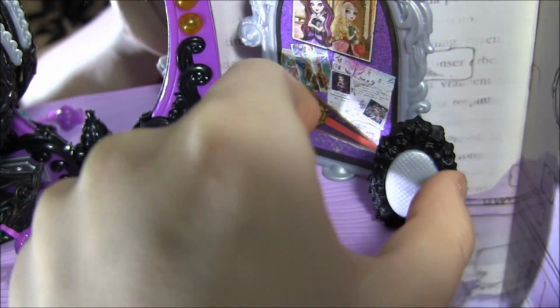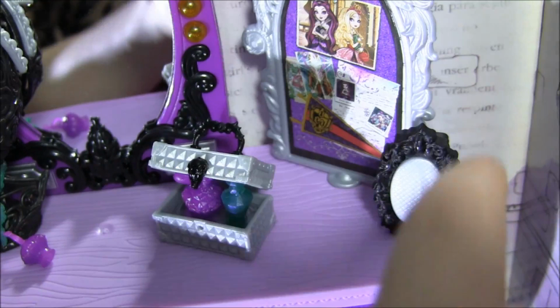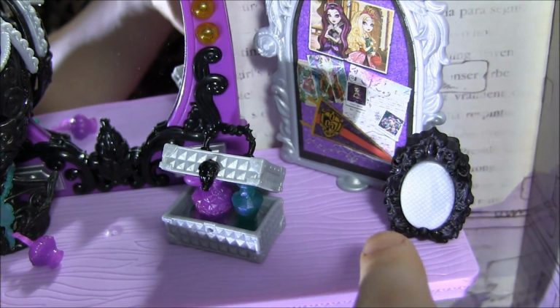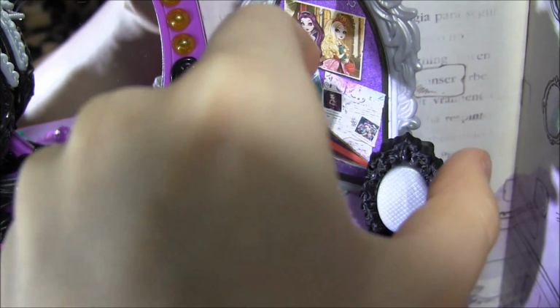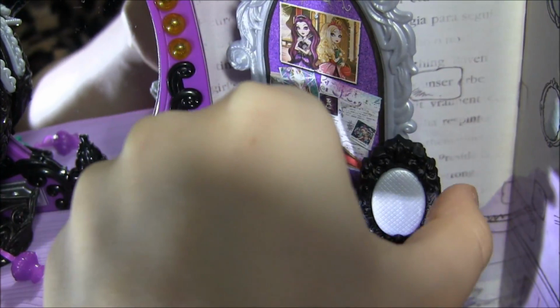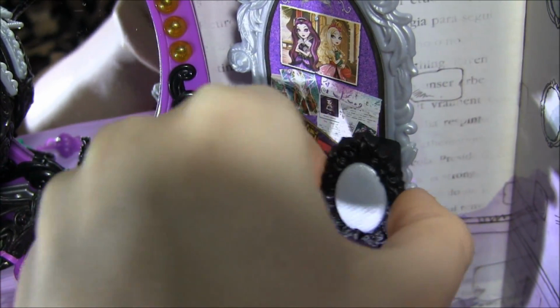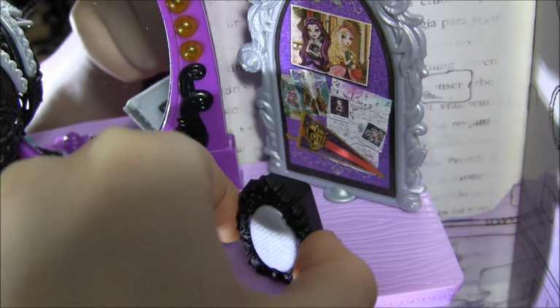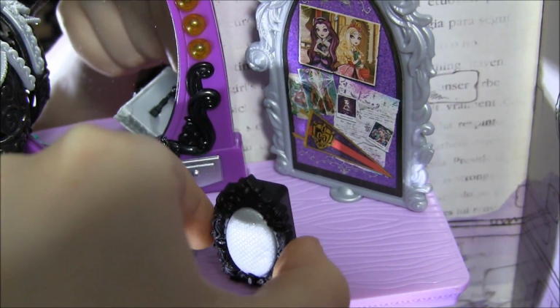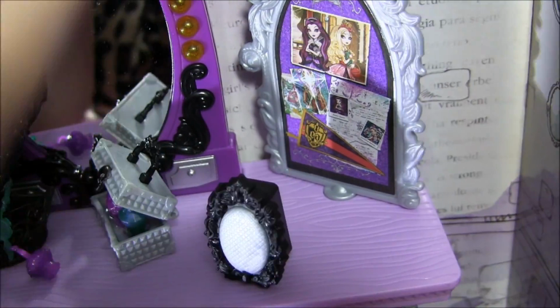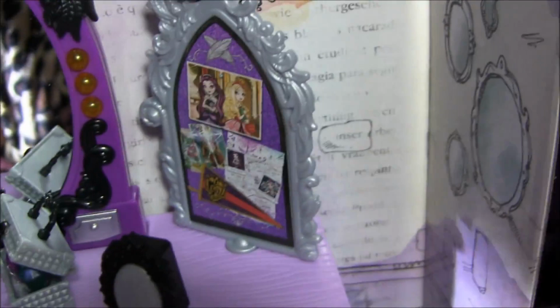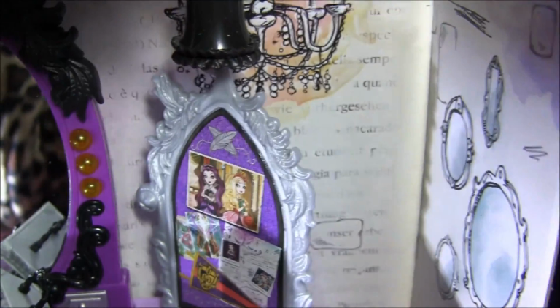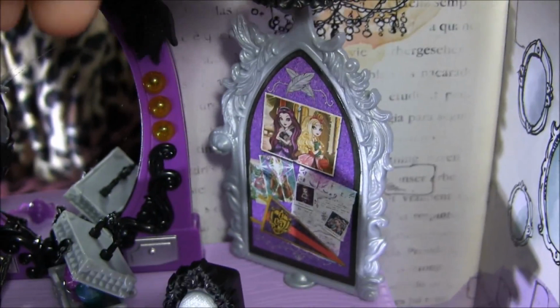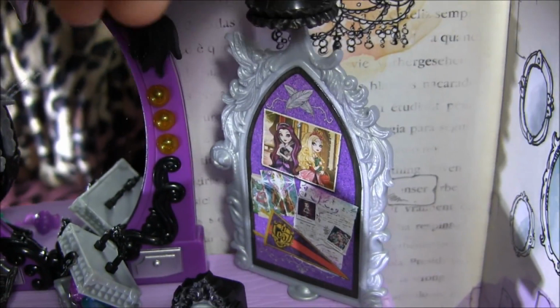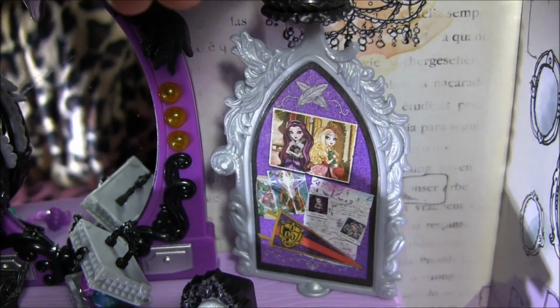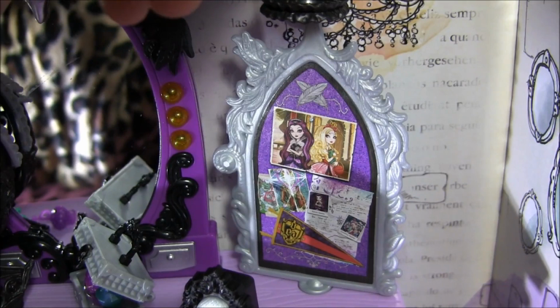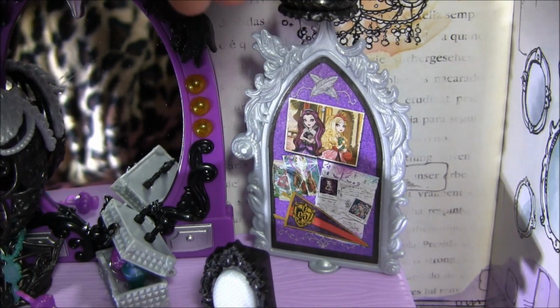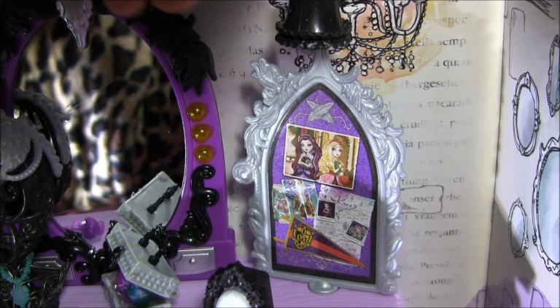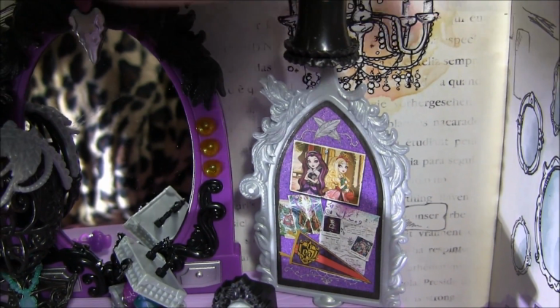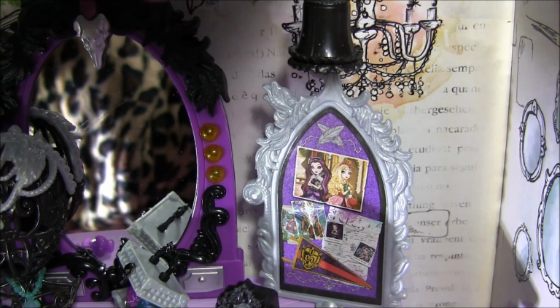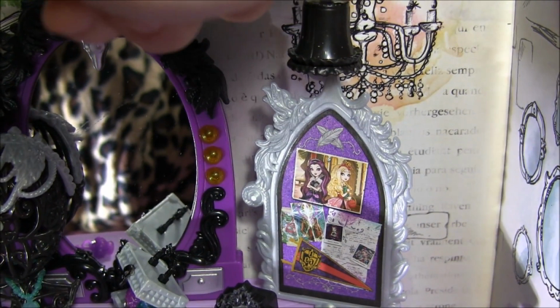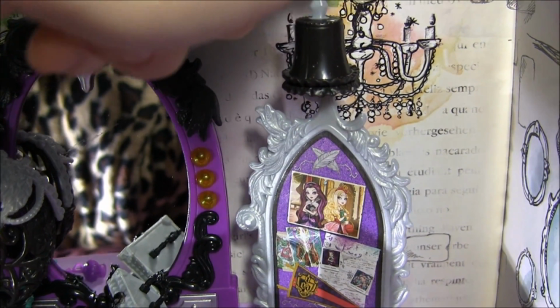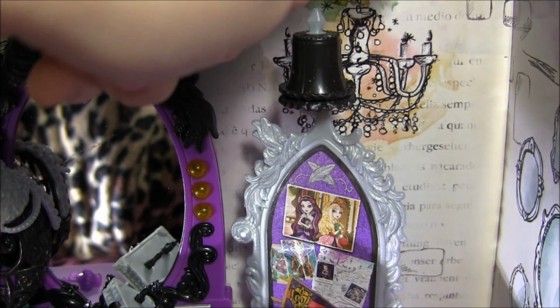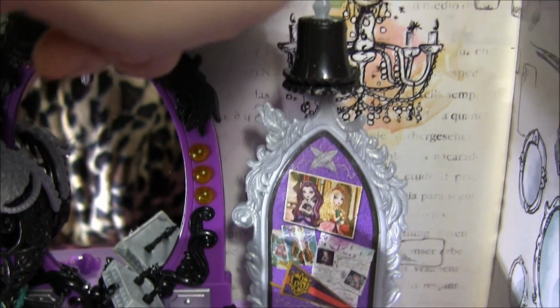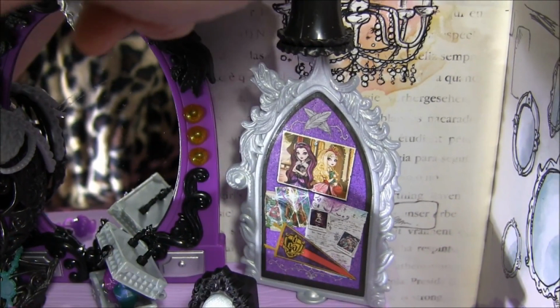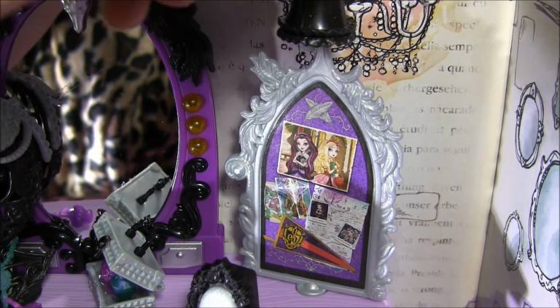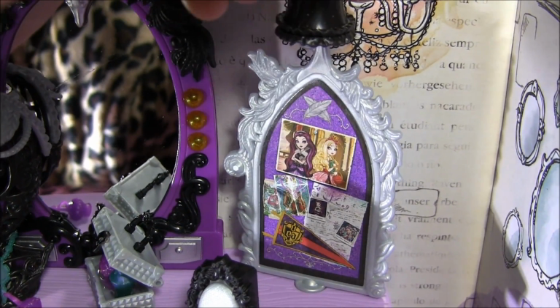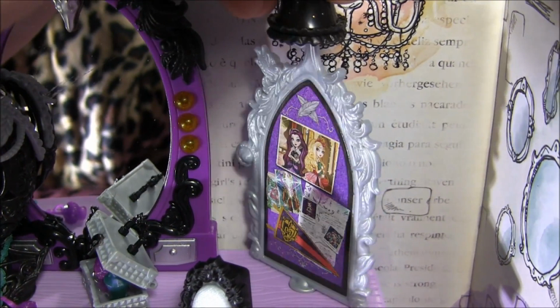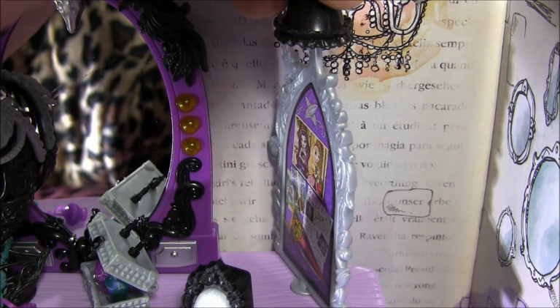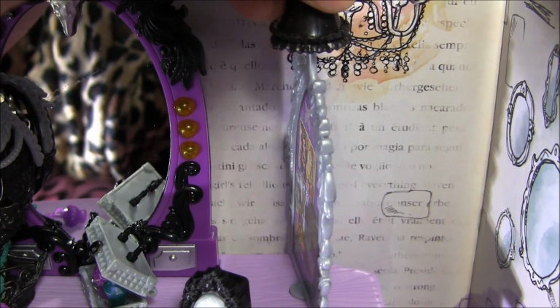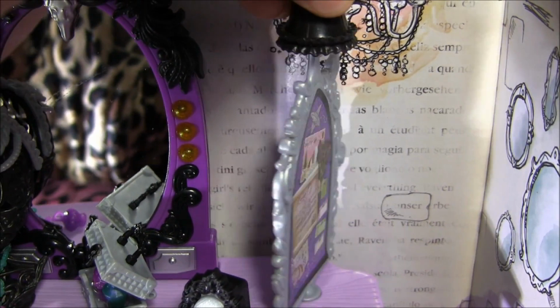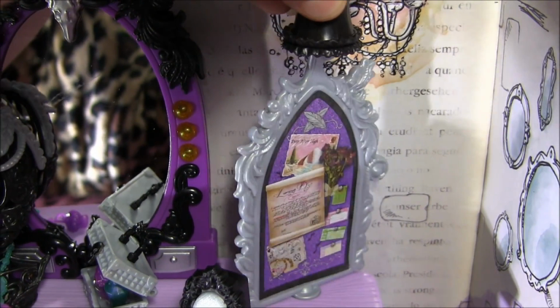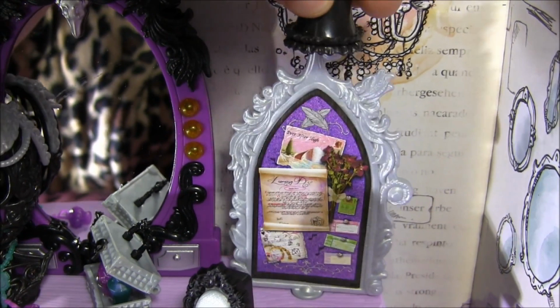And there's another one of those speakers over here that I showed you before. And here's another one of those little boards where she posts her notes and pictures with the lamp at the top. And like the other one, there's two sides to every story.